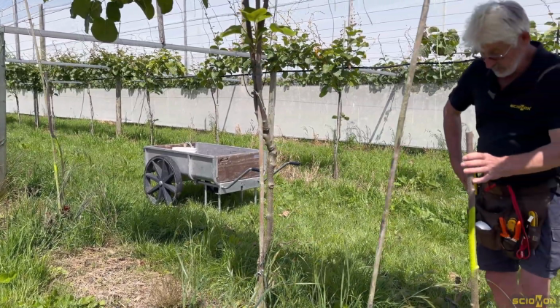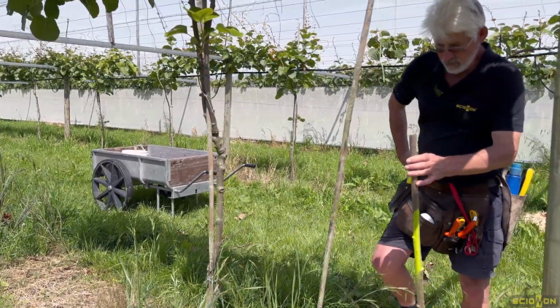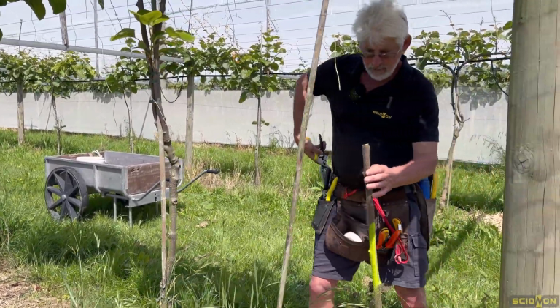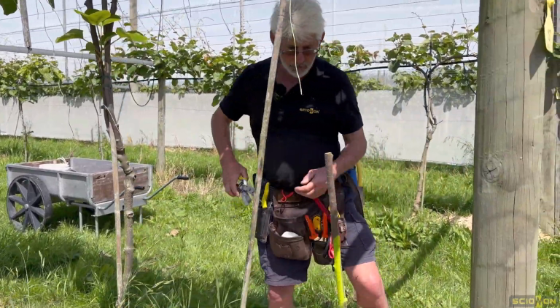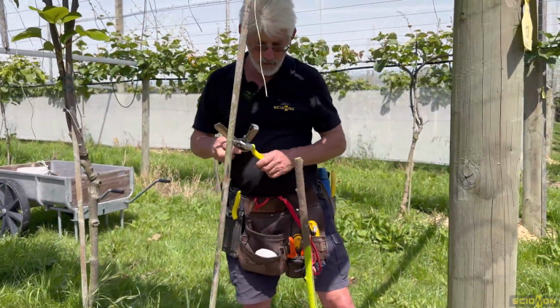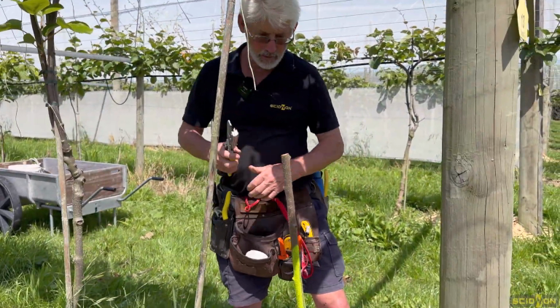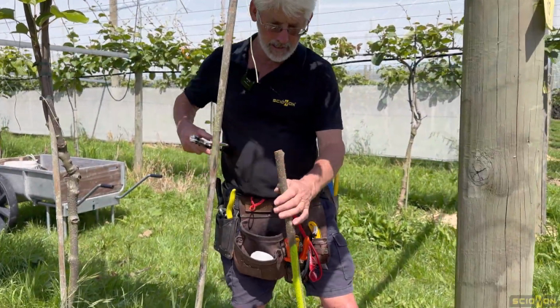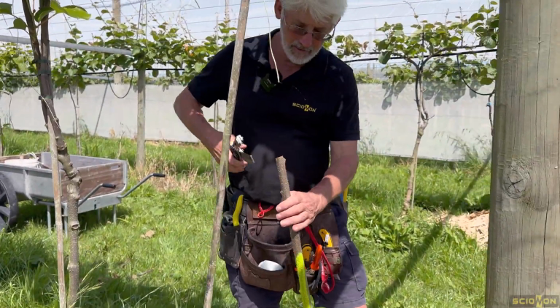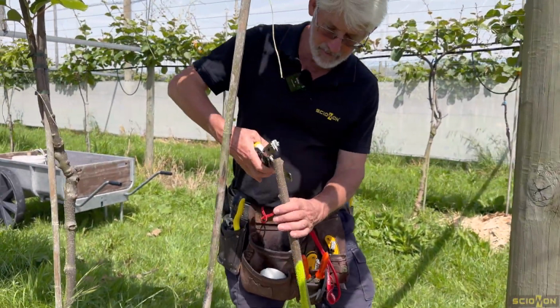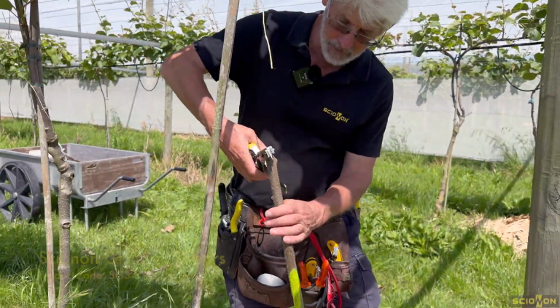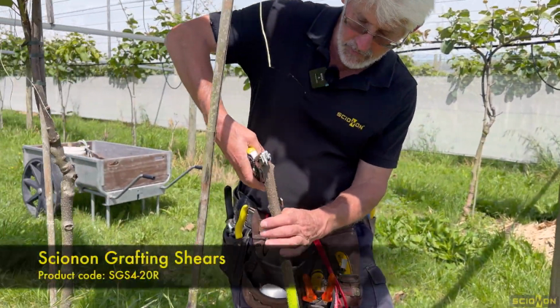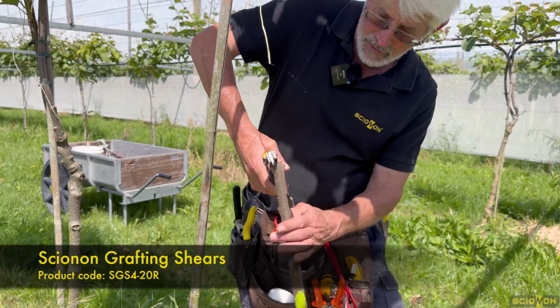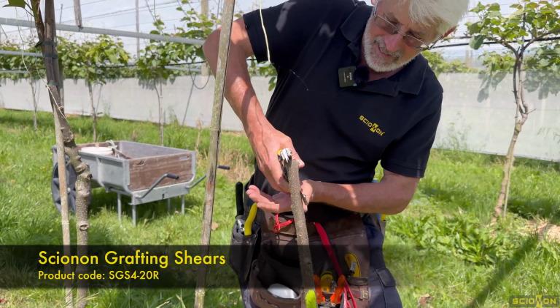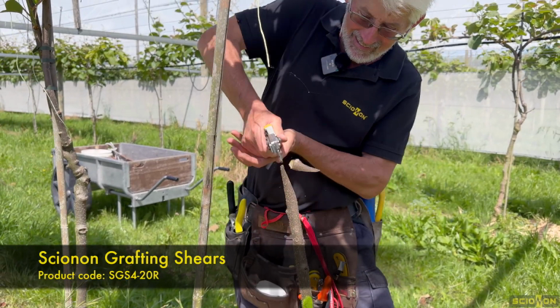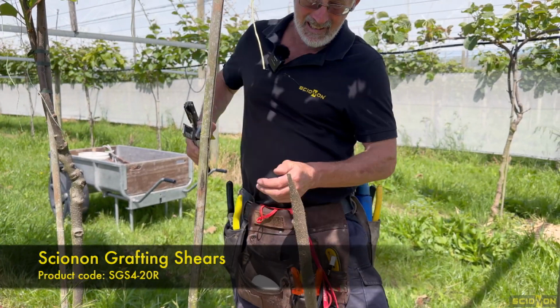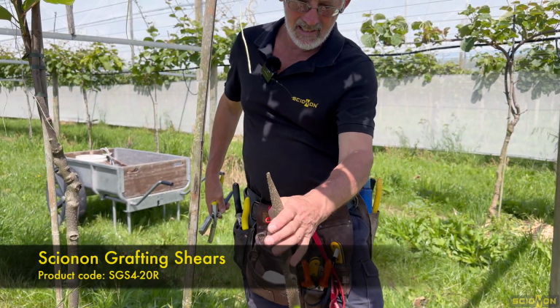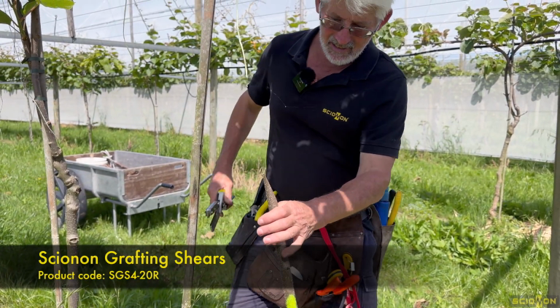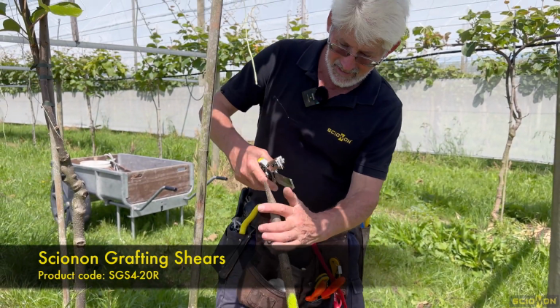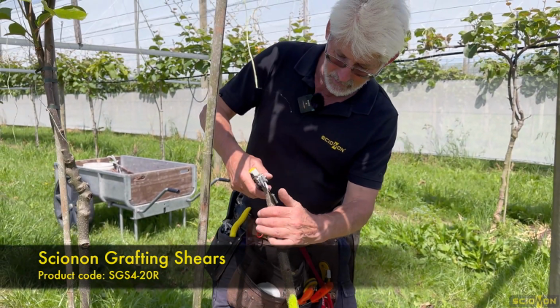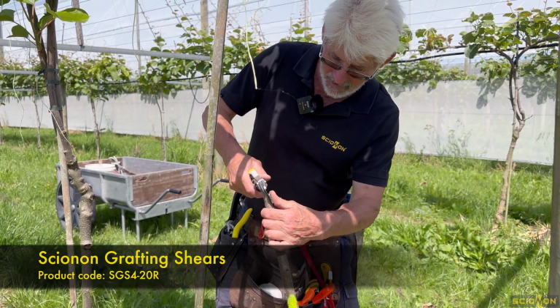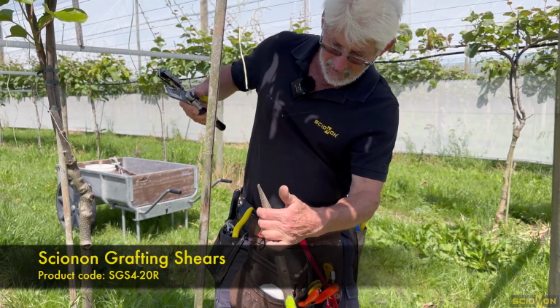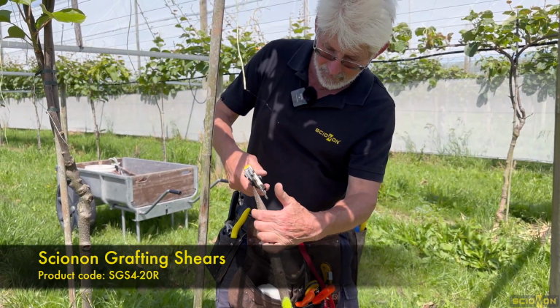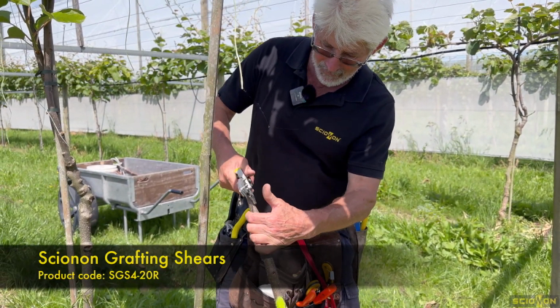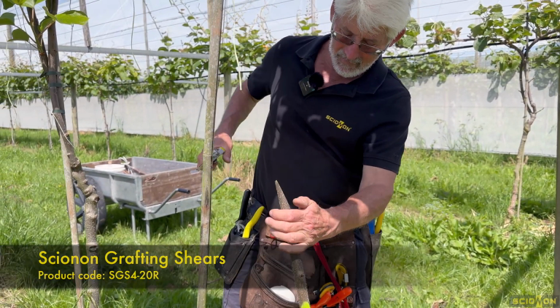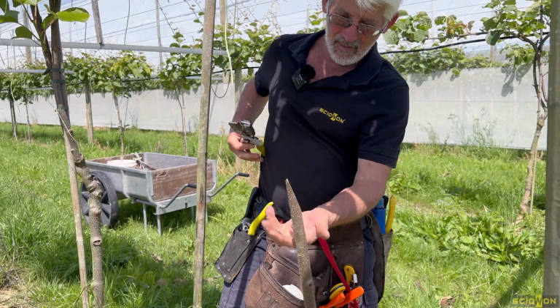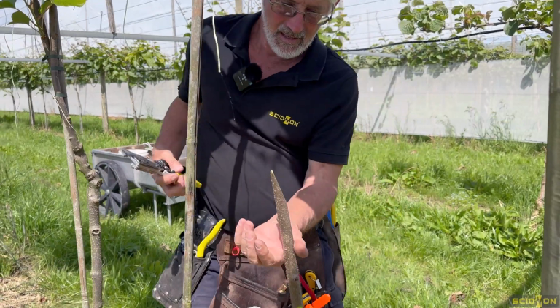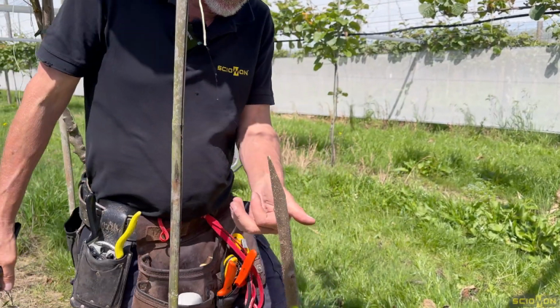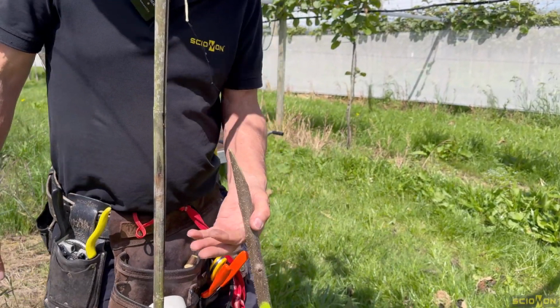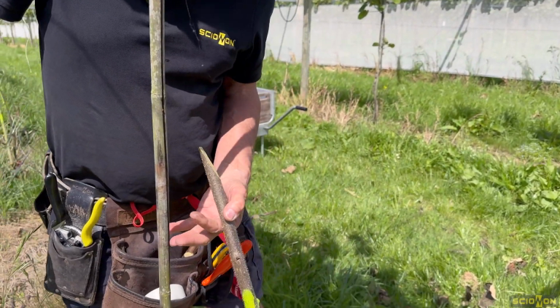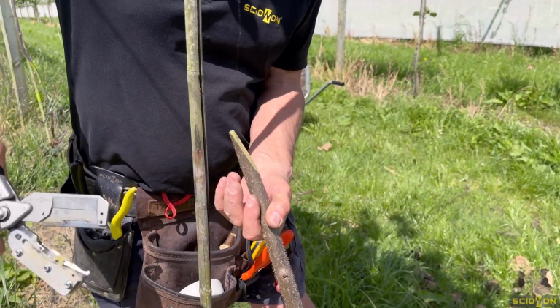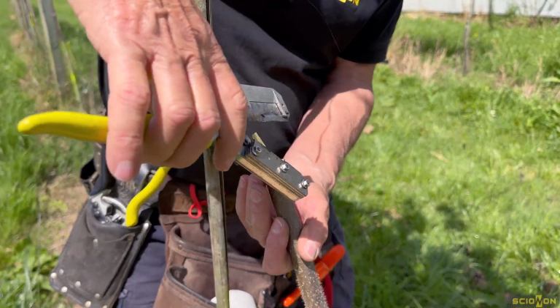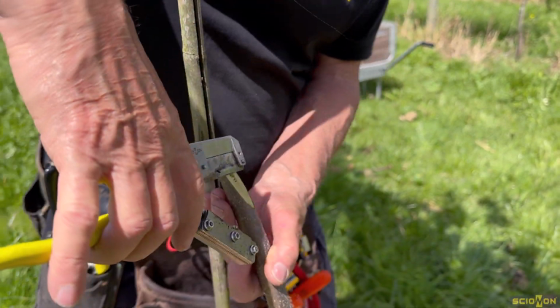I'm using both my 14 and 20R for this job. This is the 20 in my hand — it'll pretty much eat that stuff up. You can see that's around my fingers and thumb diameter.